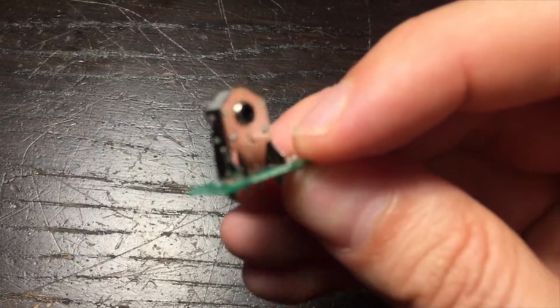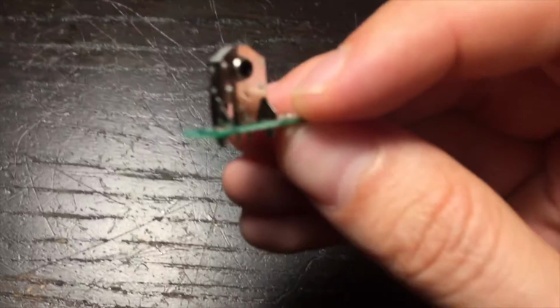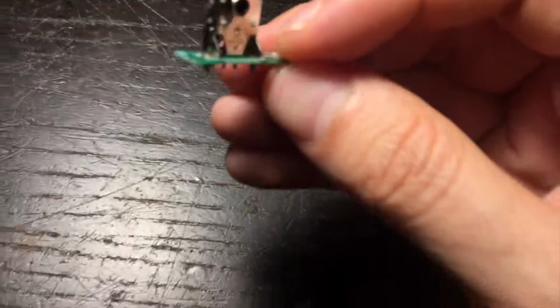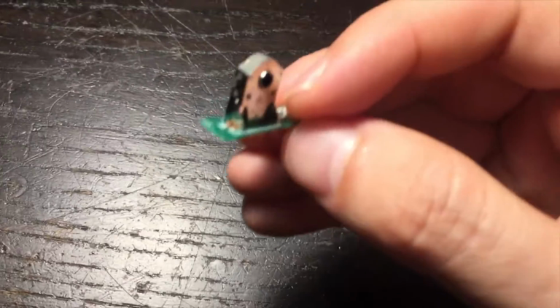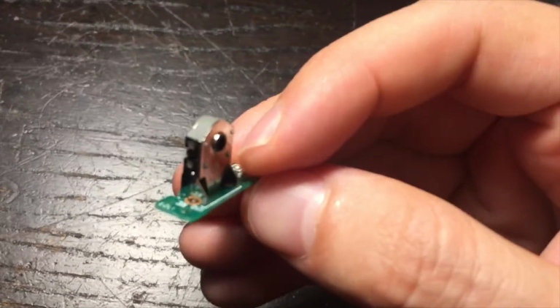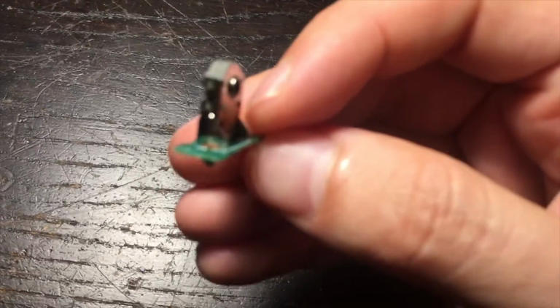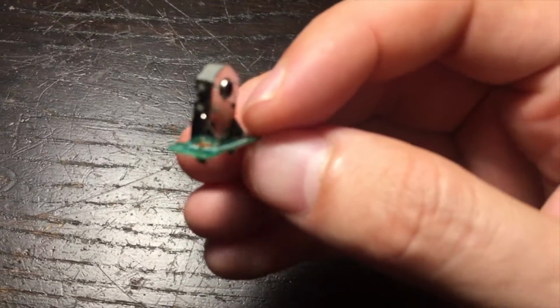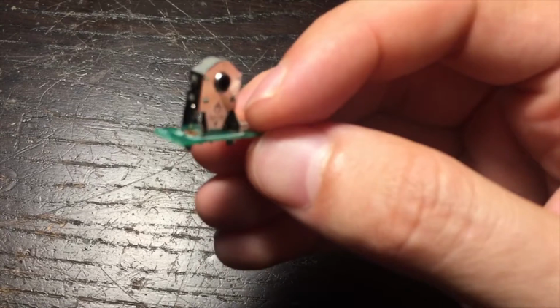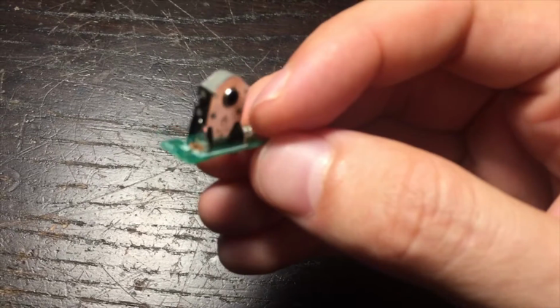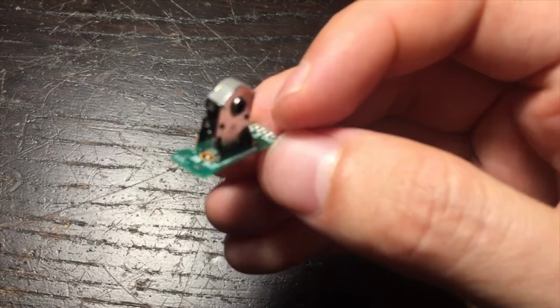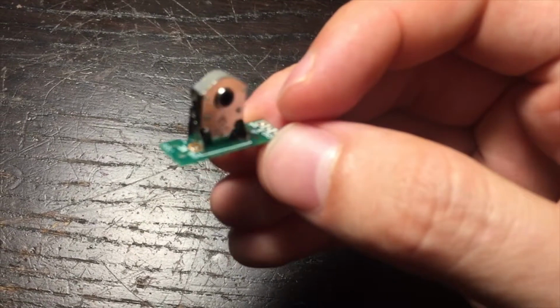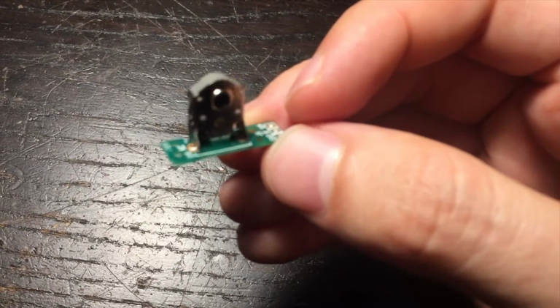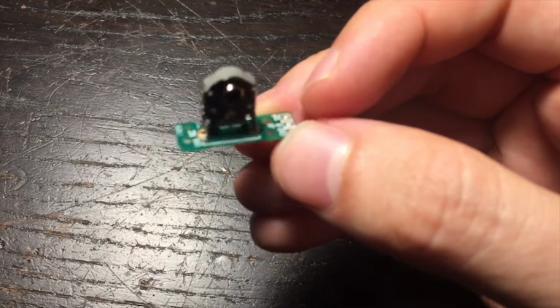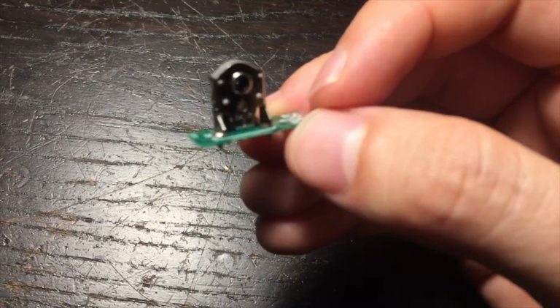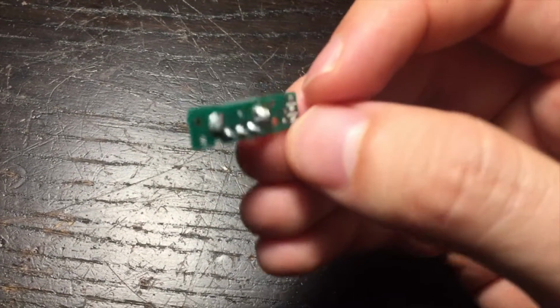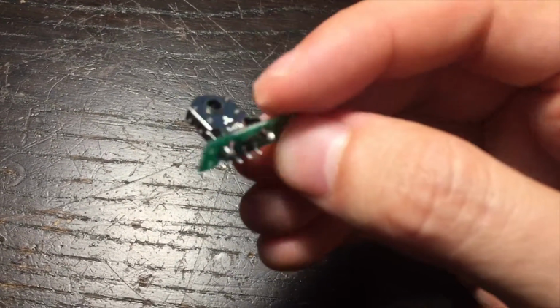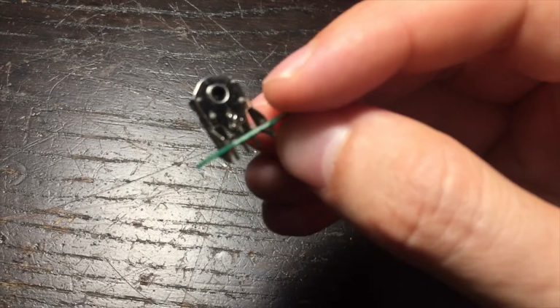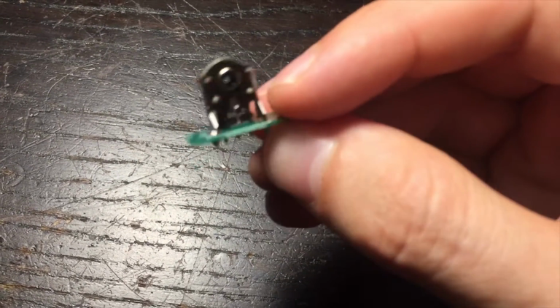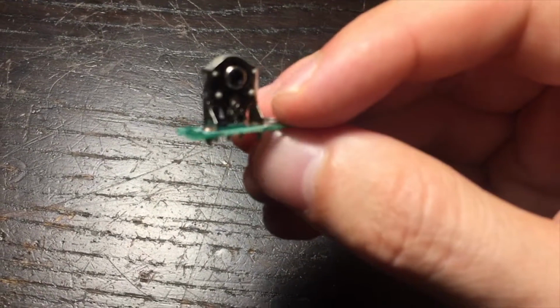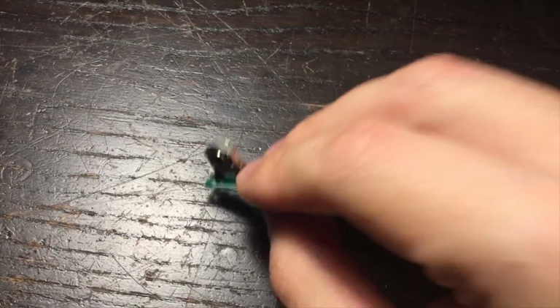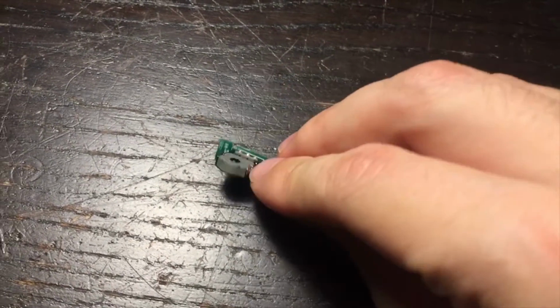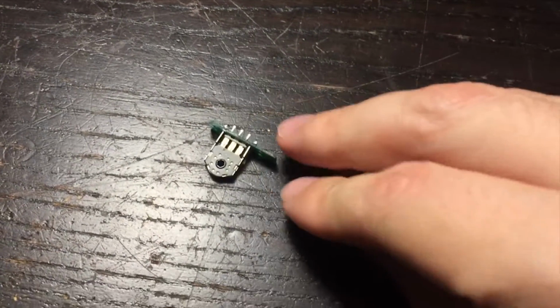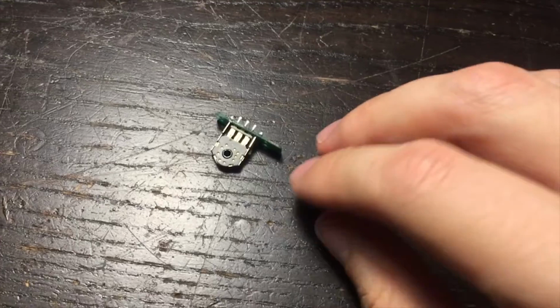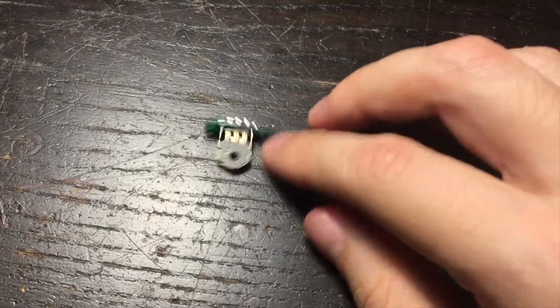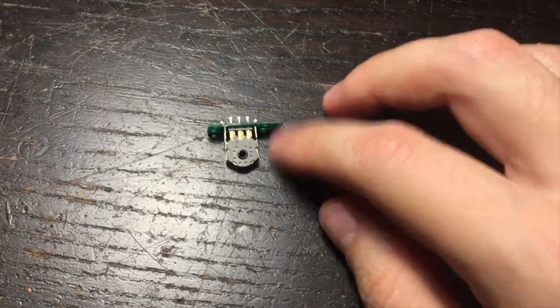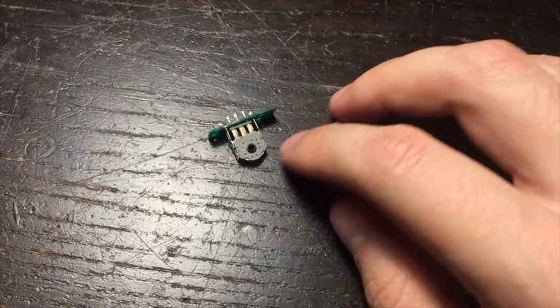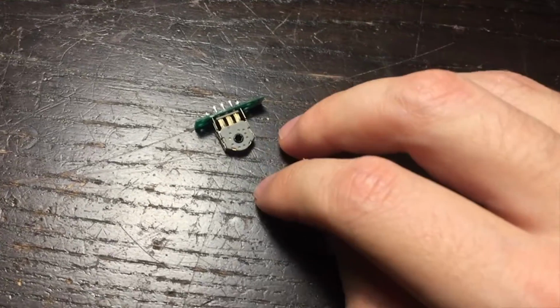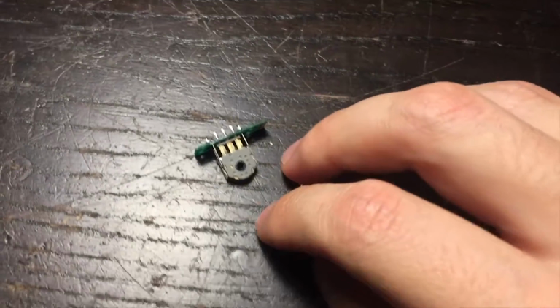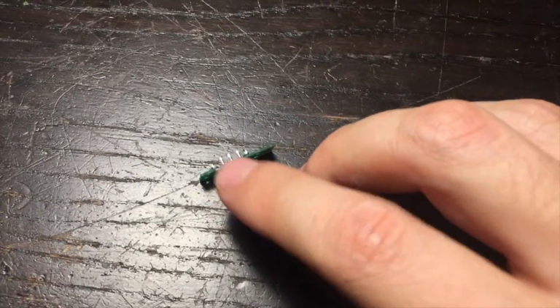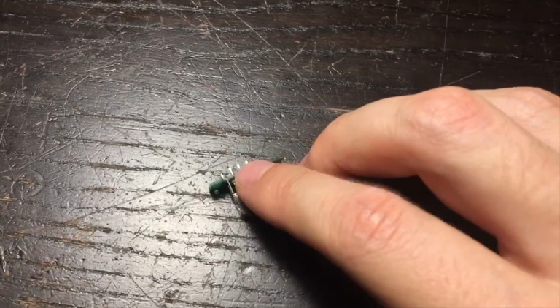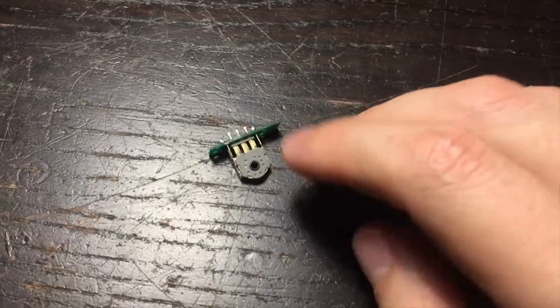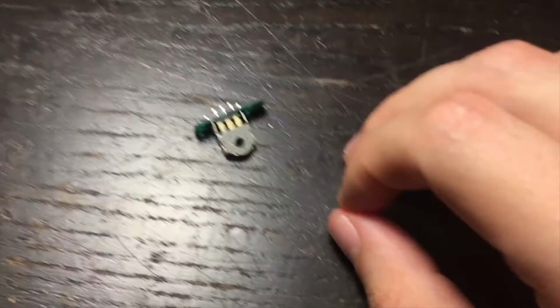I hope someone at Logitech fires the supplier of this, because obviously this encoder is bad. And I wonder how much money Logitech lost just because of this thing.